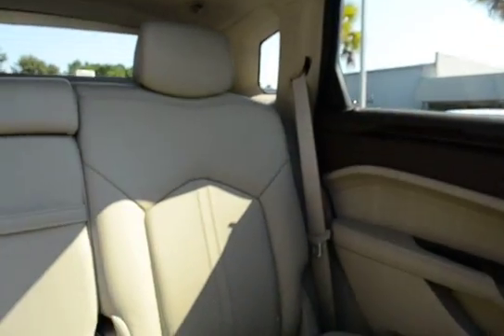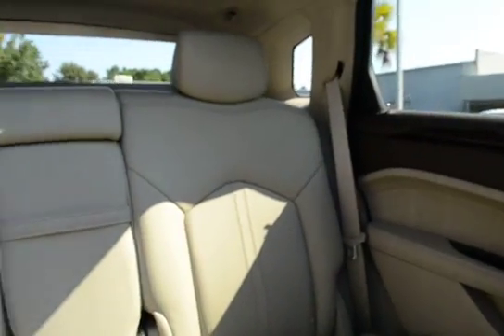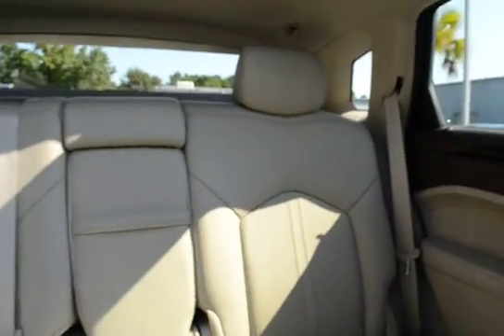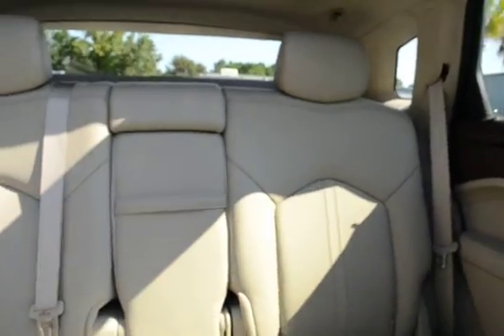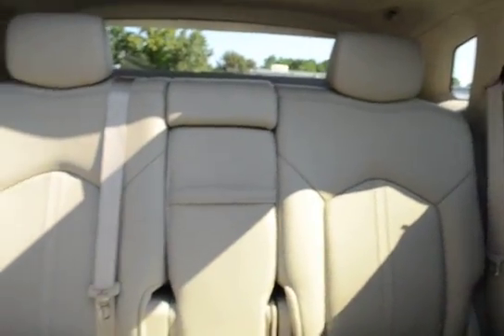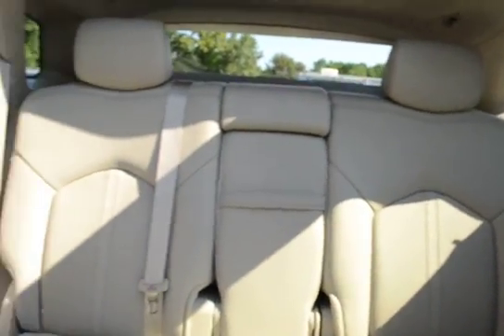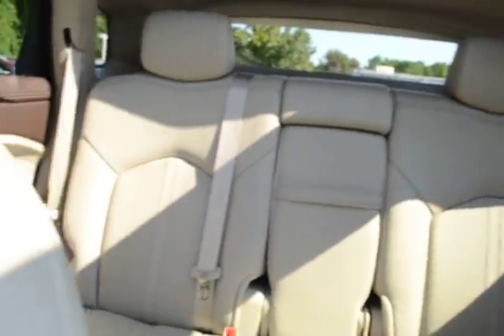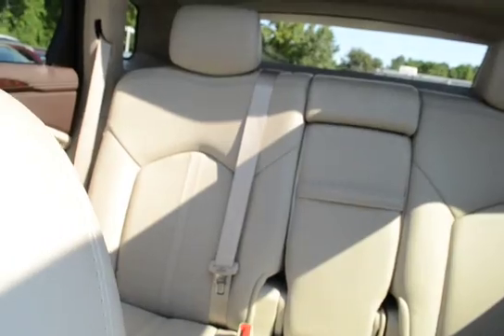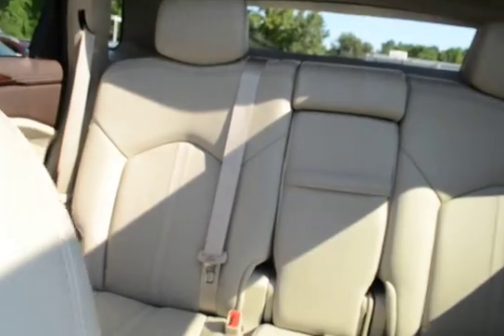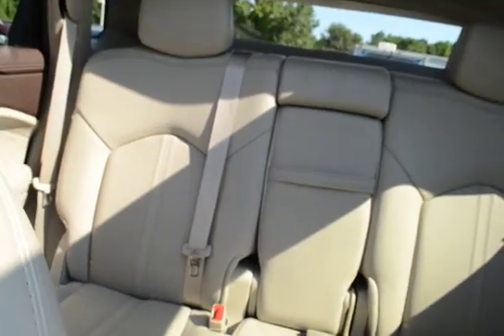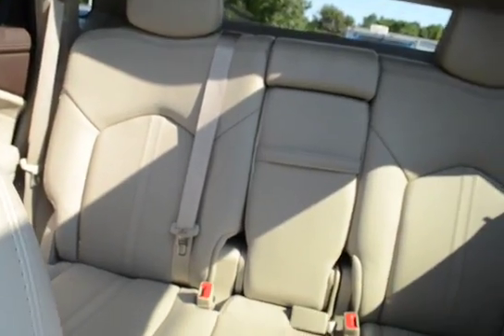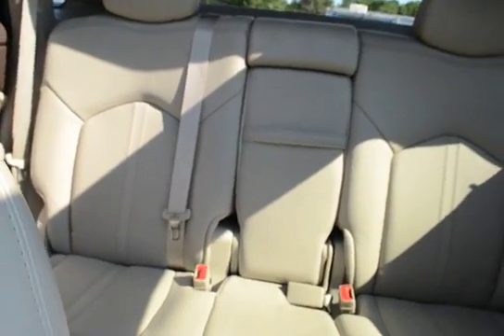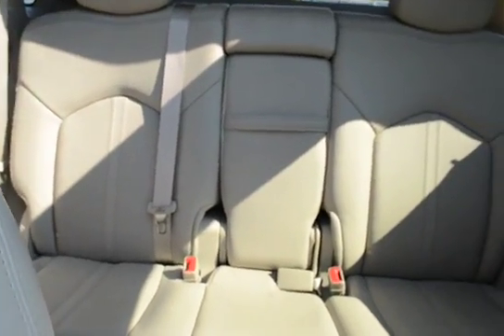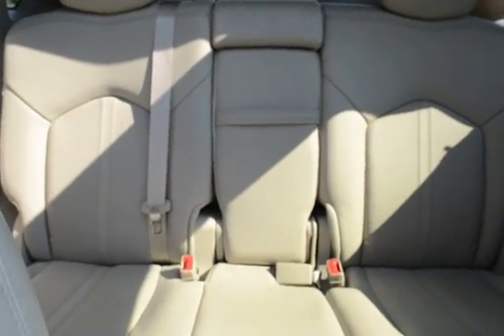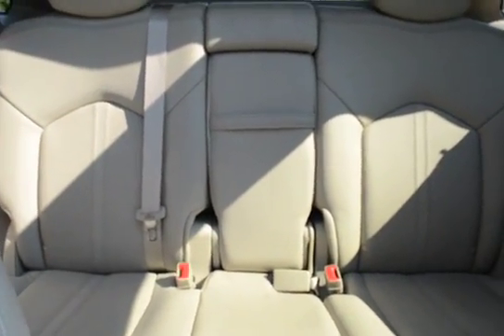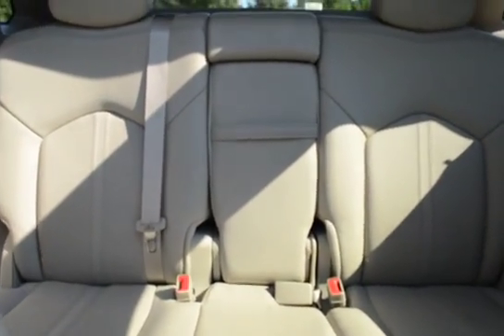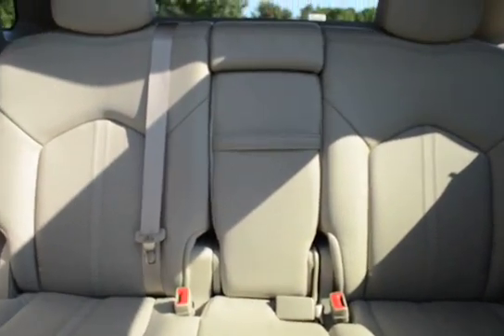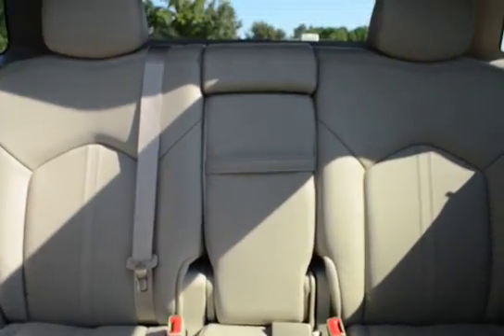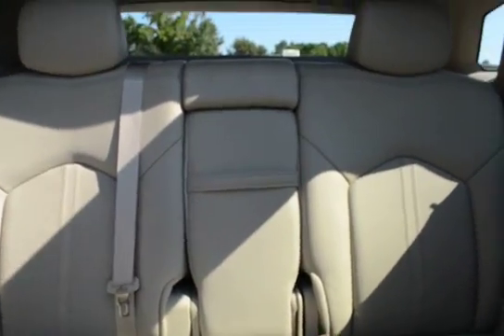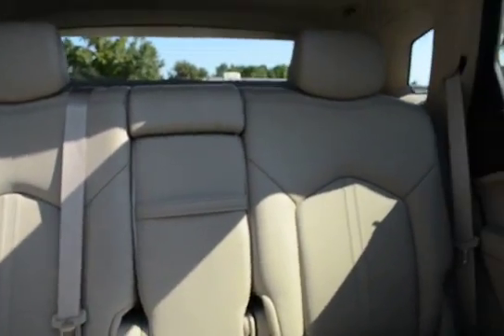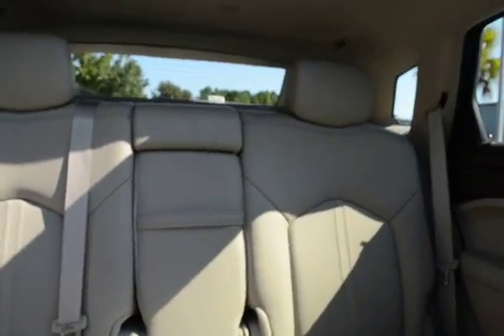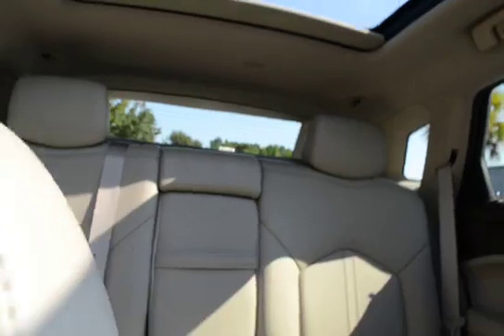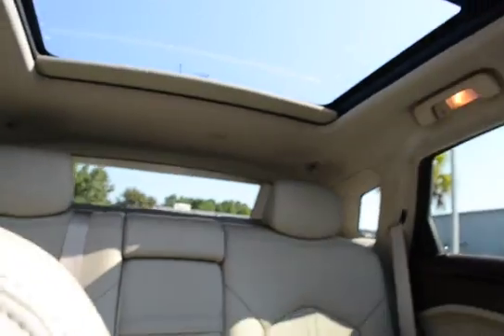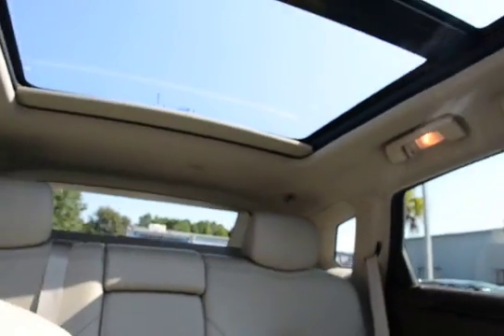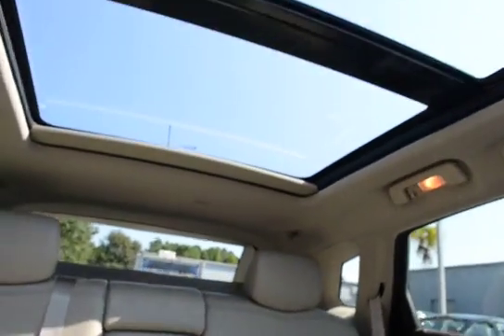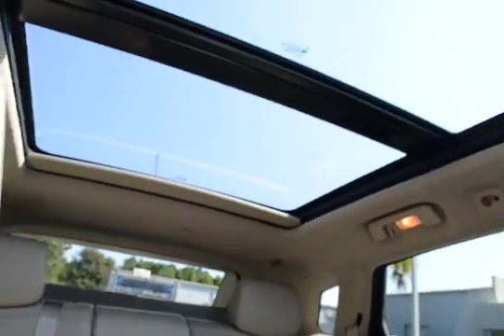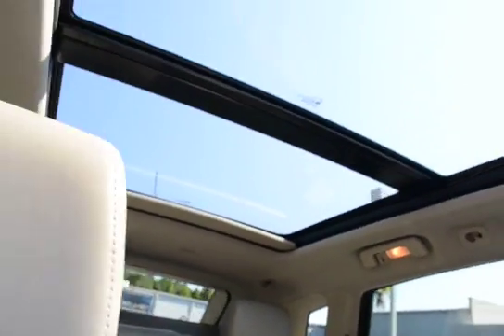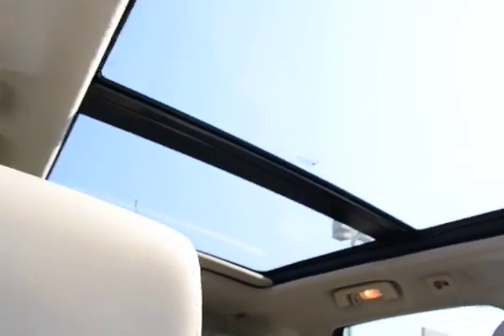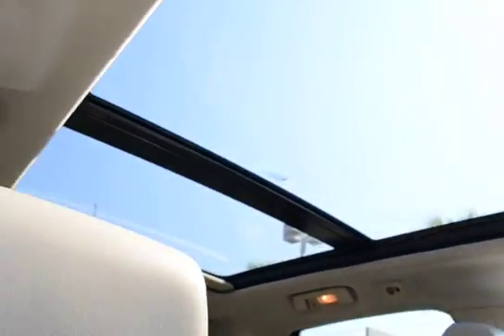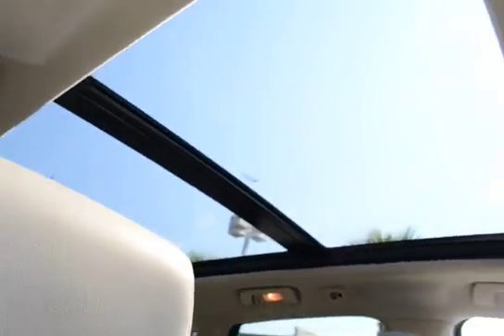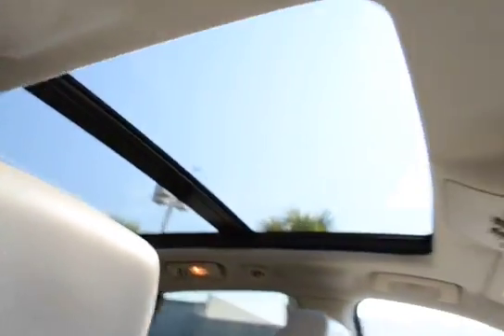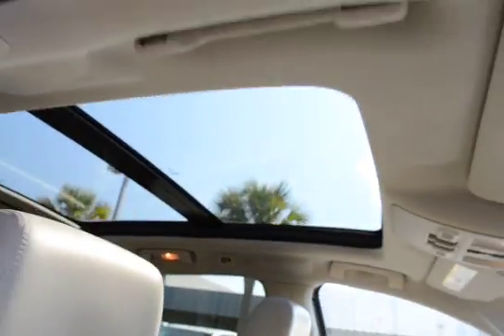The vehicle also has split folding rear seats, second row heated seating, and a panoramic sunroof.